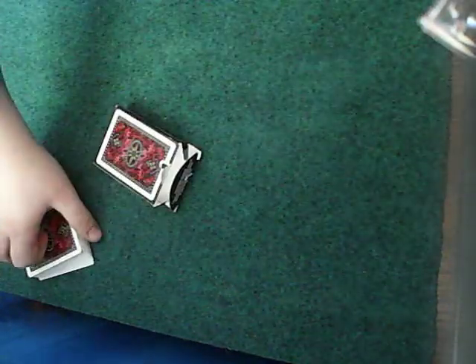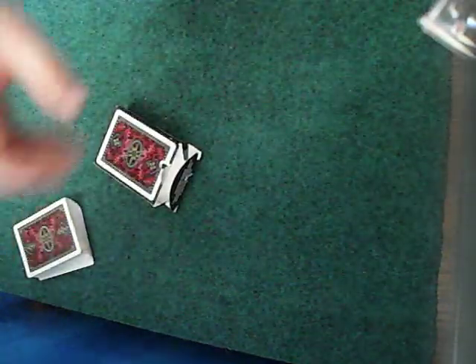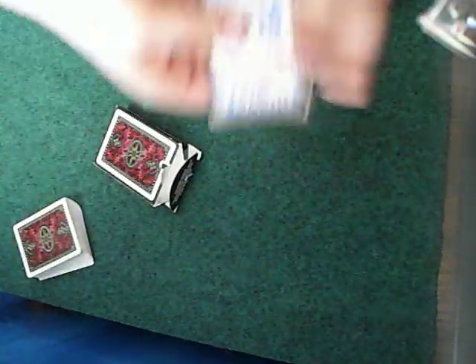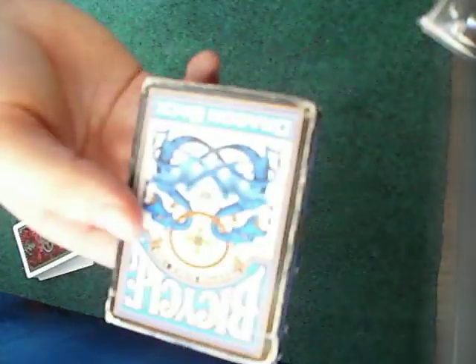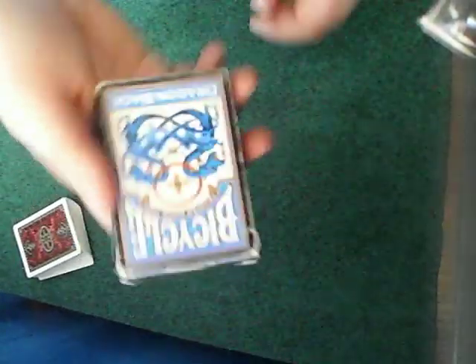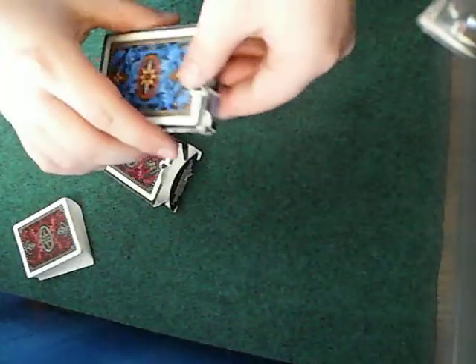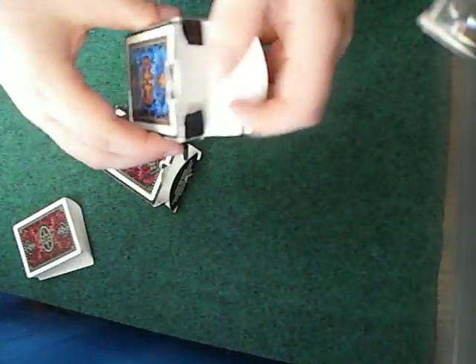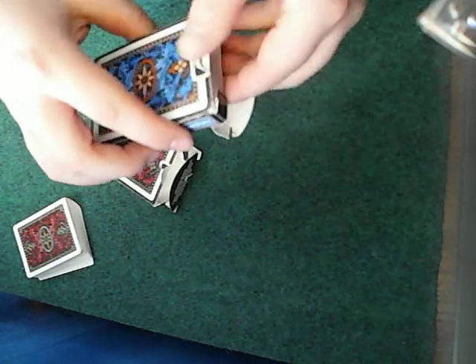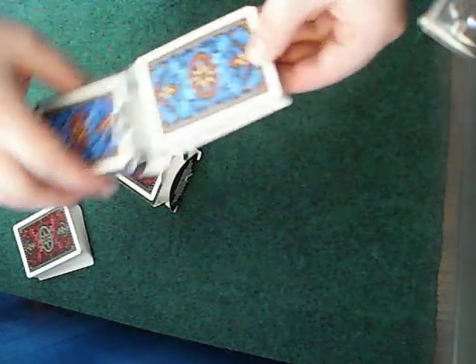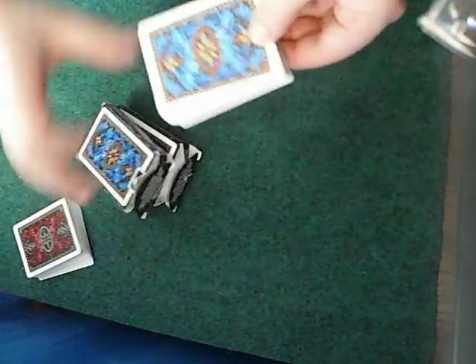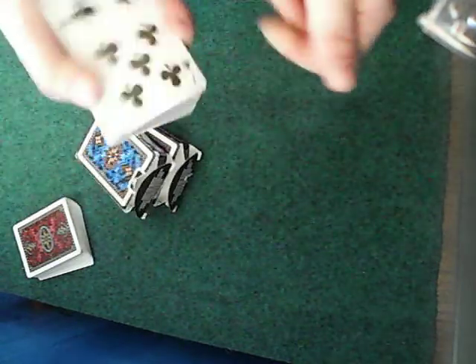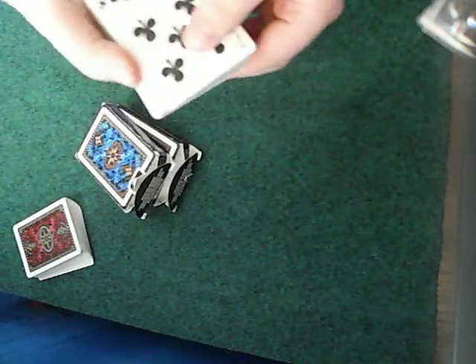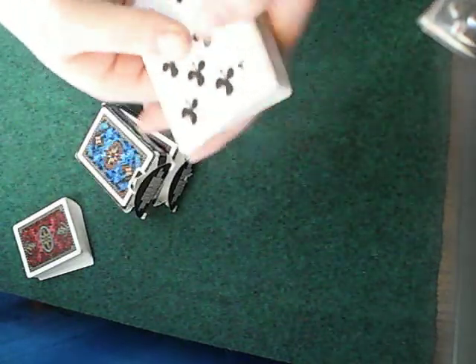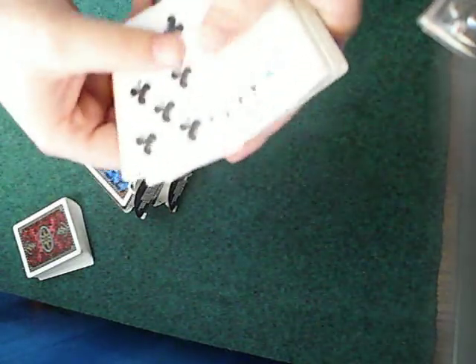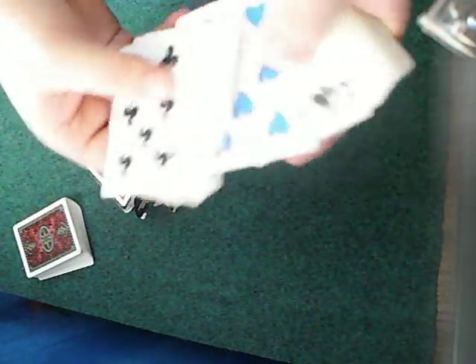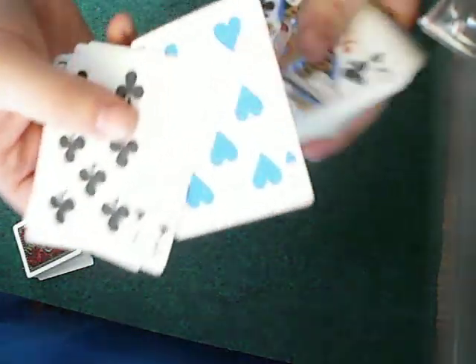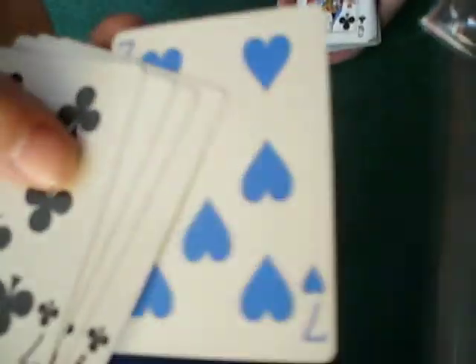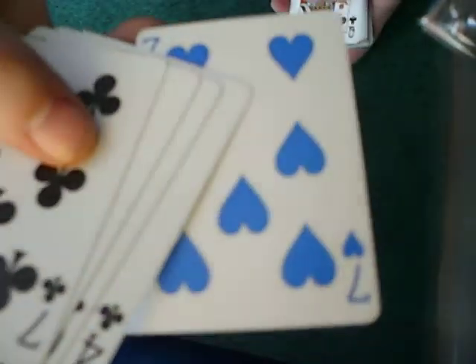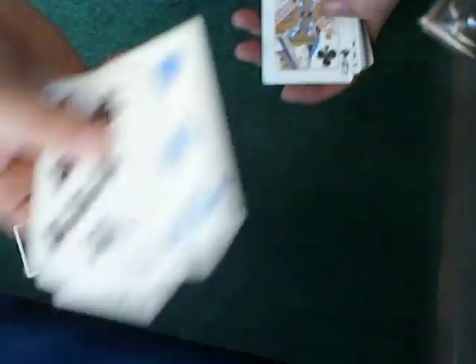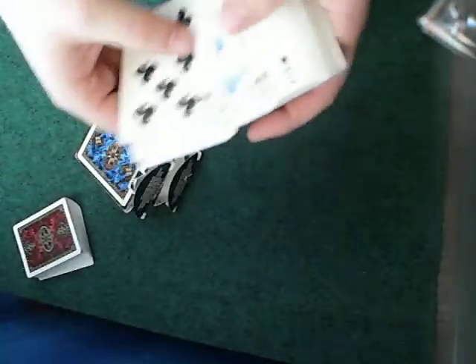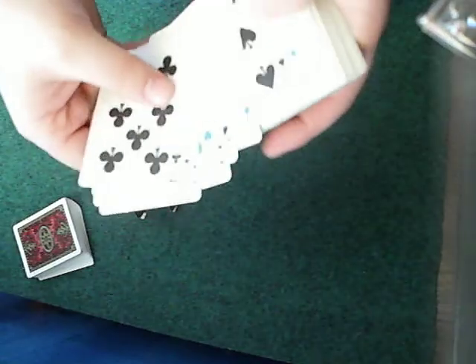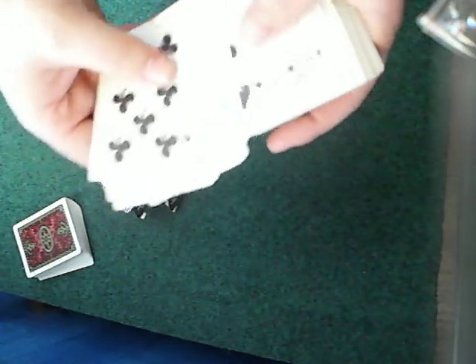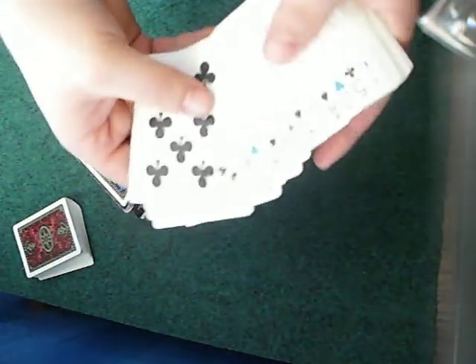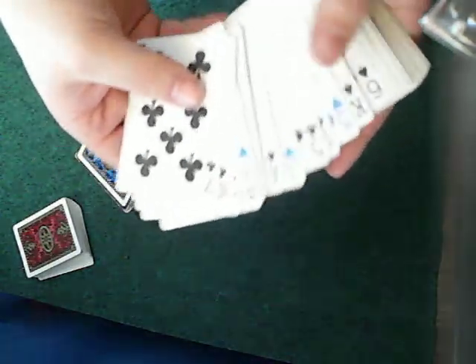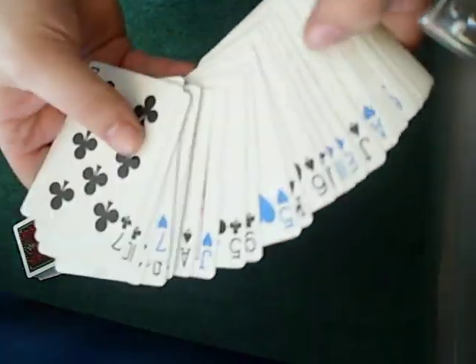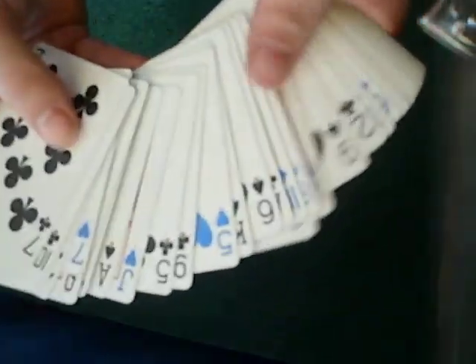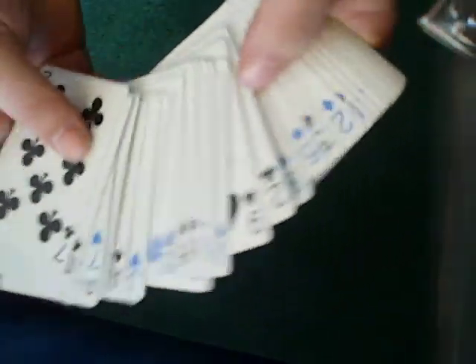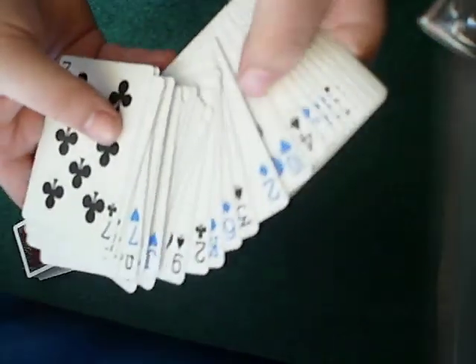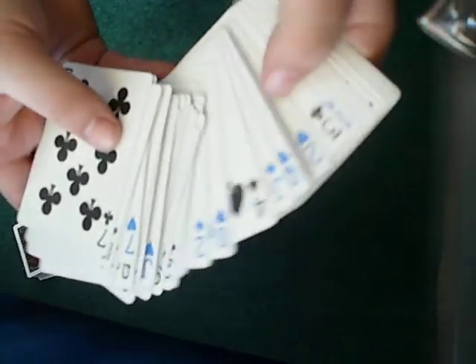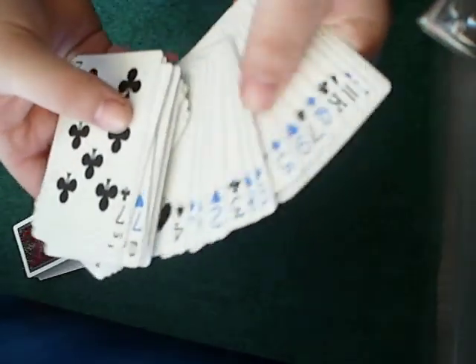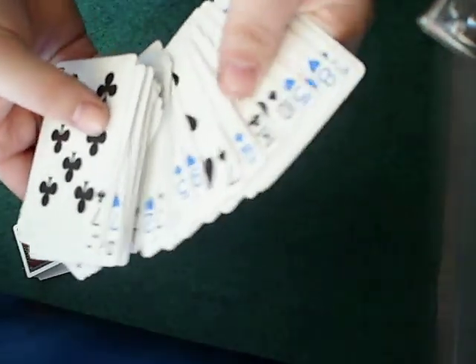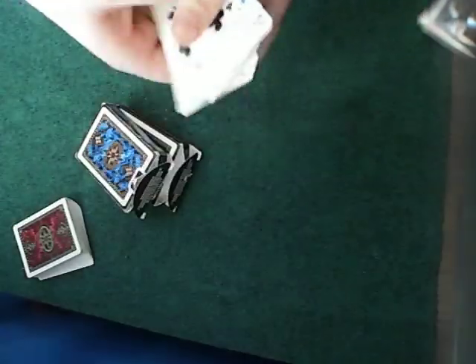And the blue pack is basically the same, but I really love this pack because the reds are actually blue. And it really just stands out, as you can see. It's really cool.